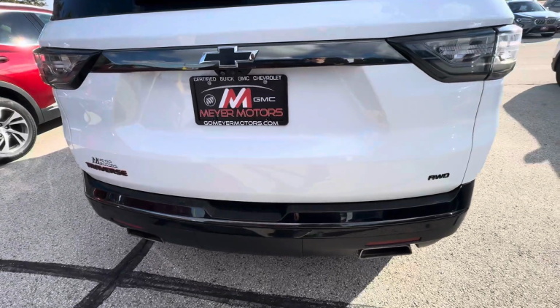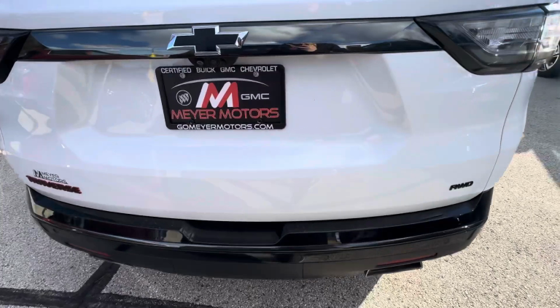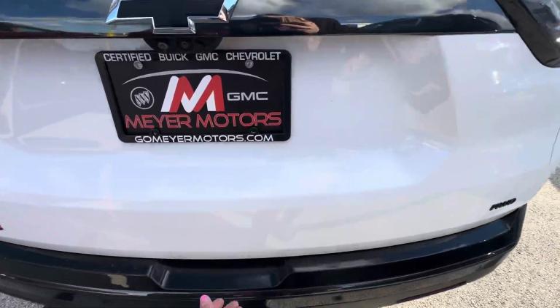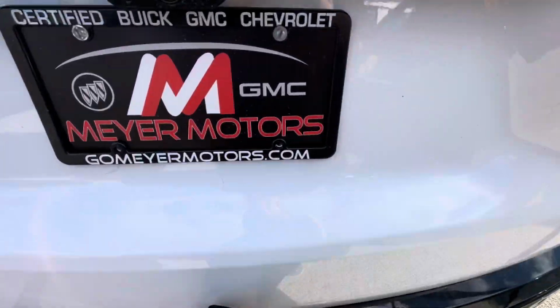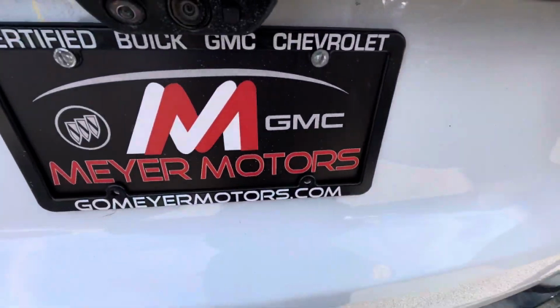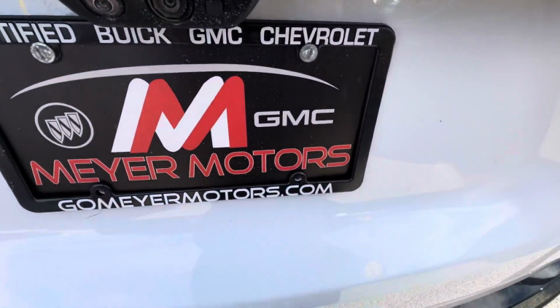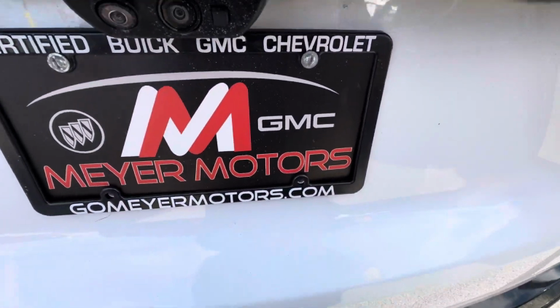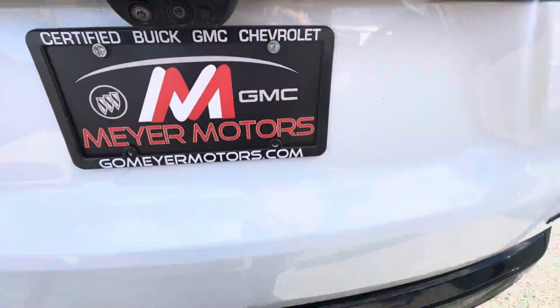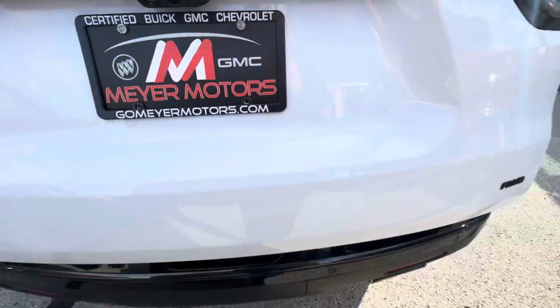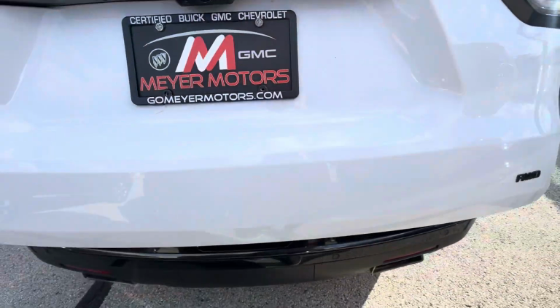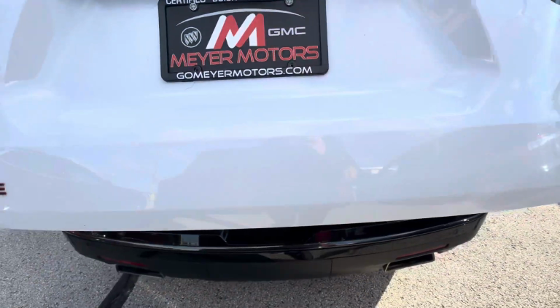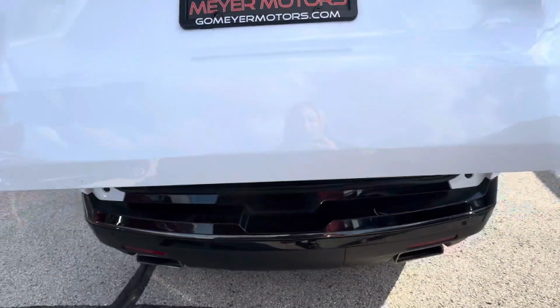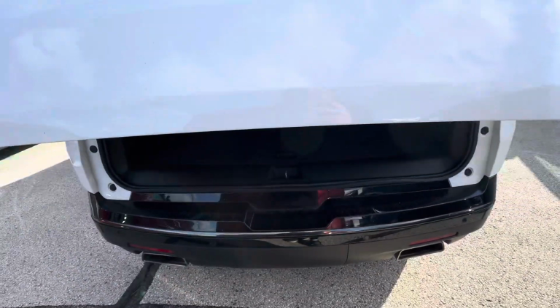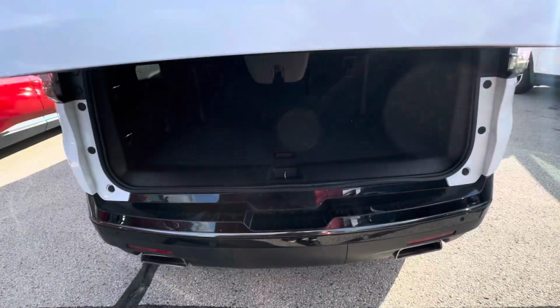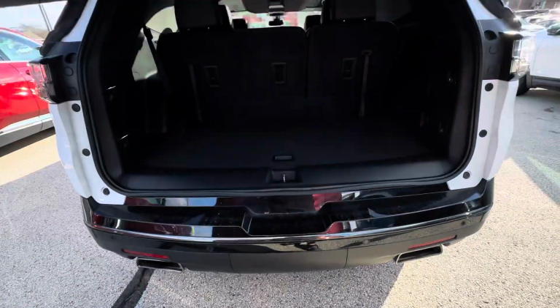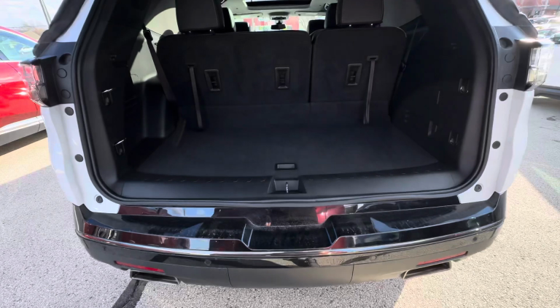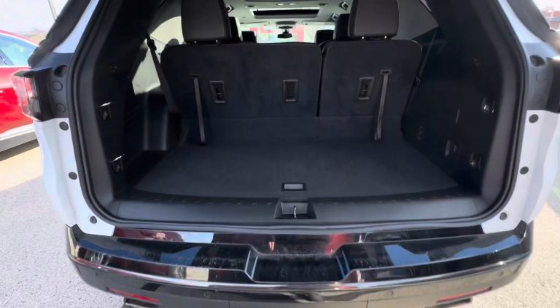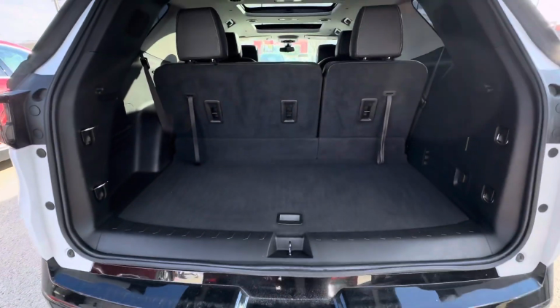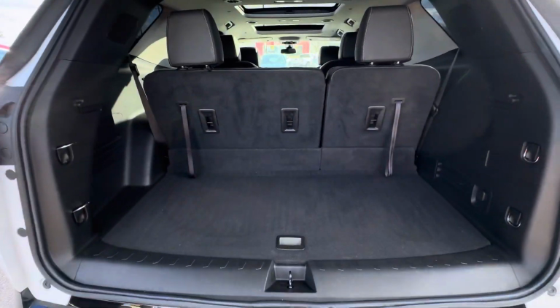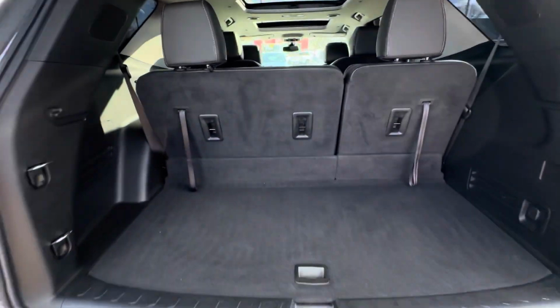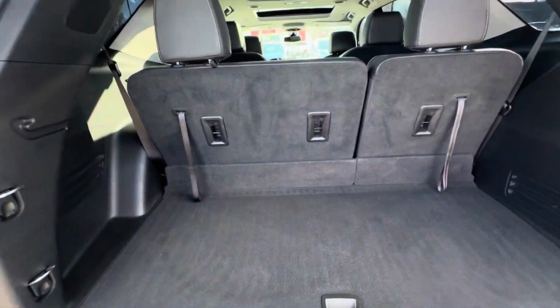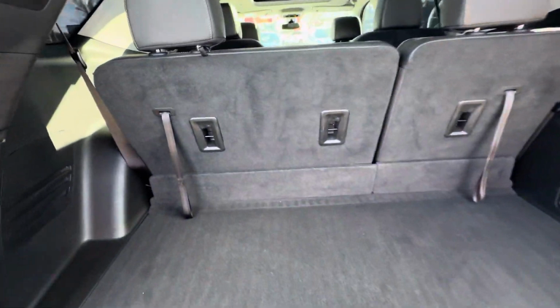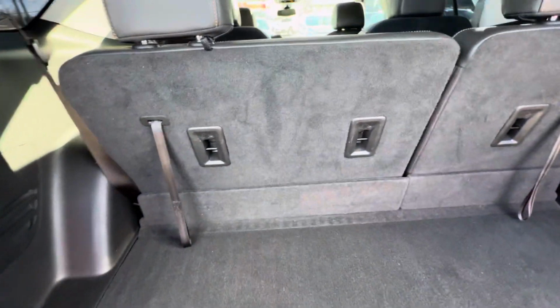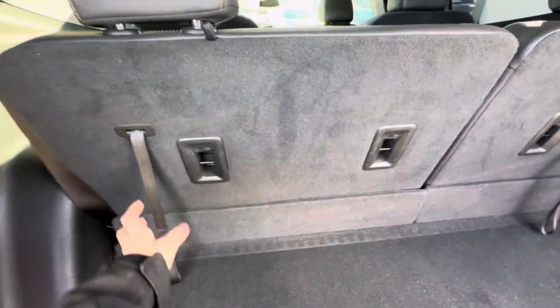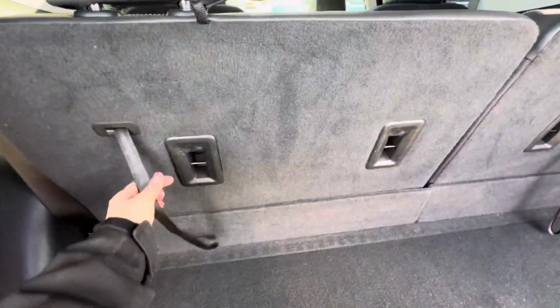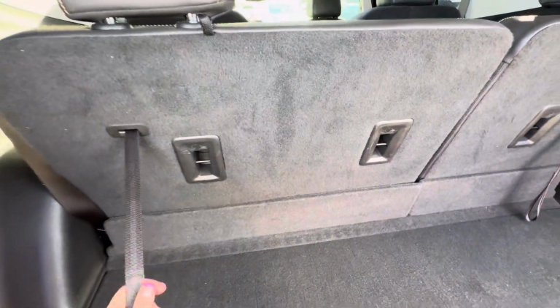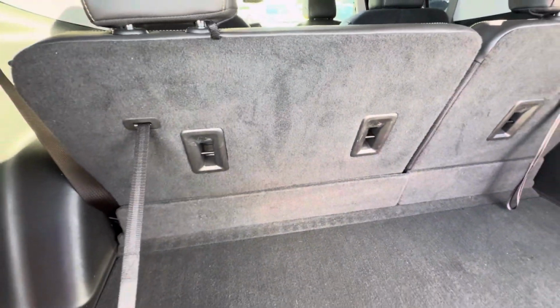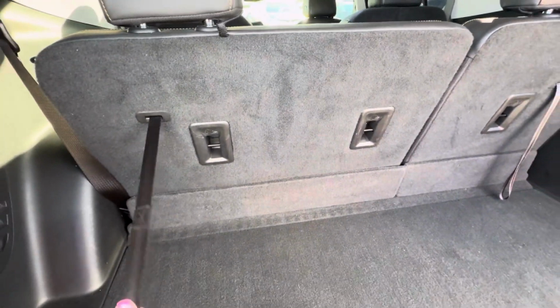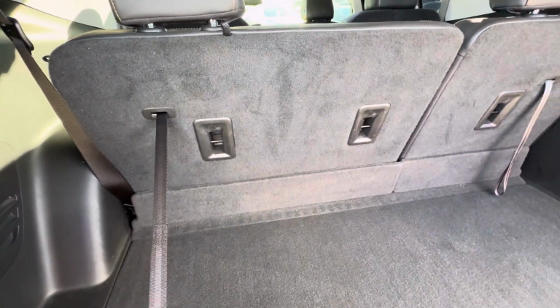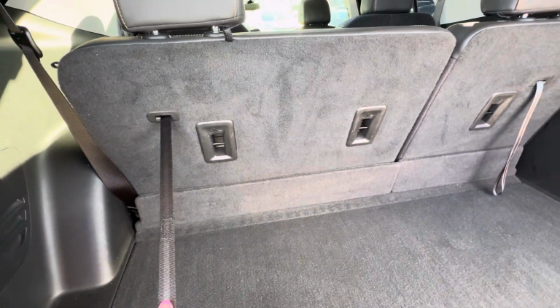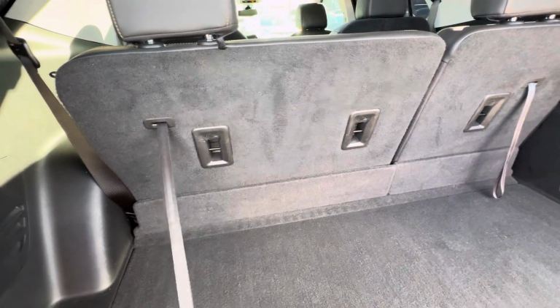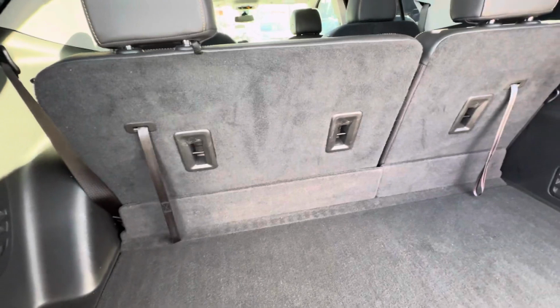We open the liftgate up. This is what the back area looks like. If you pull these levers, it will fold the back seats down.